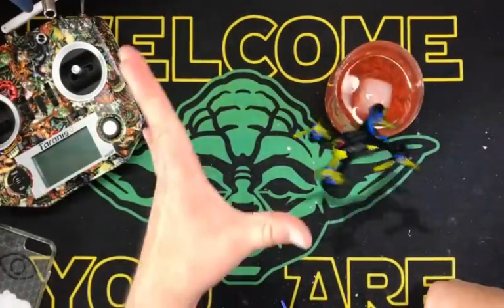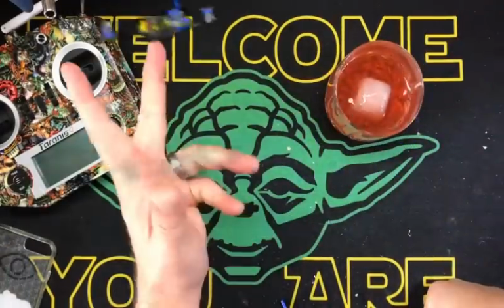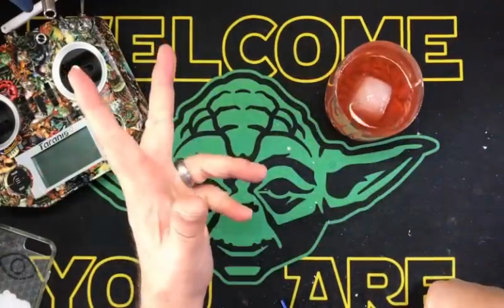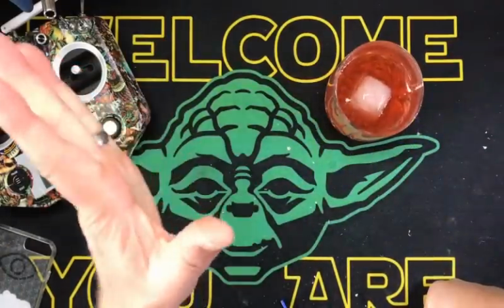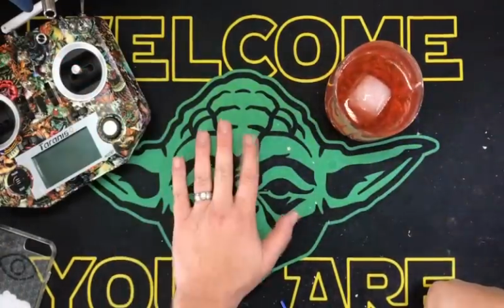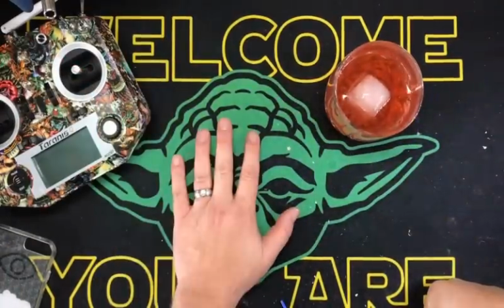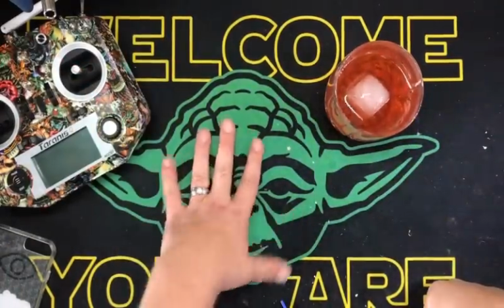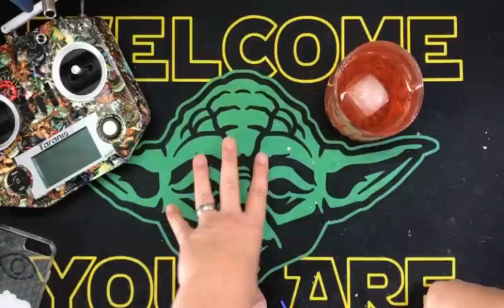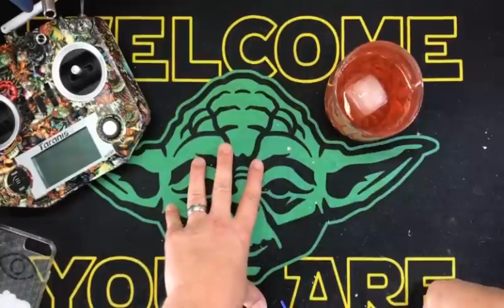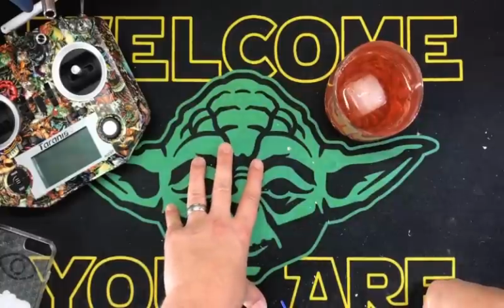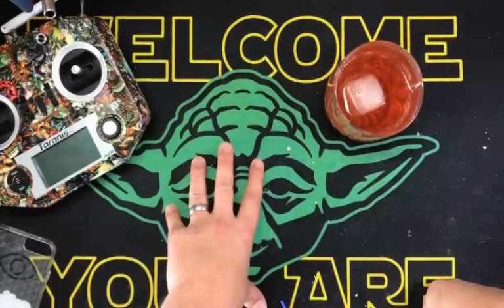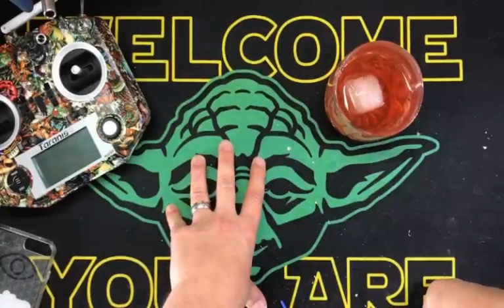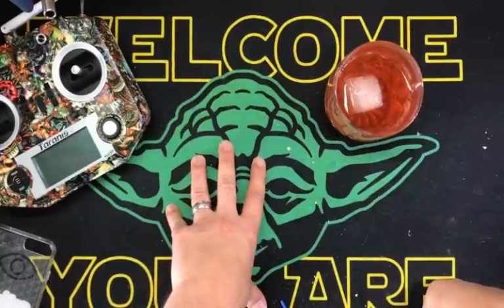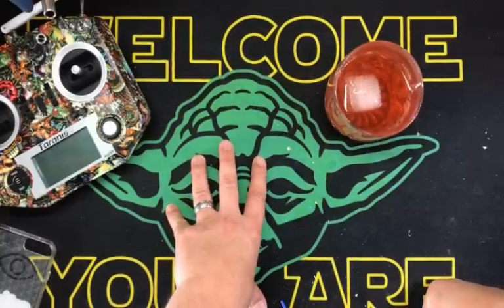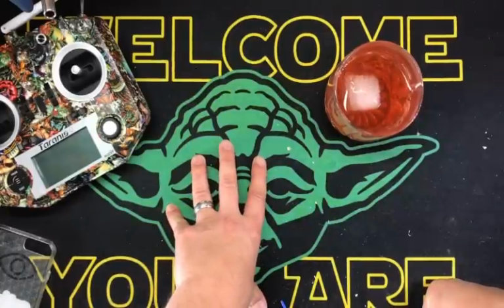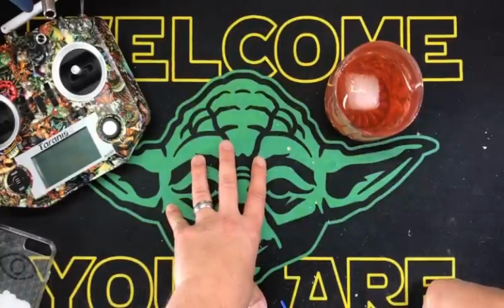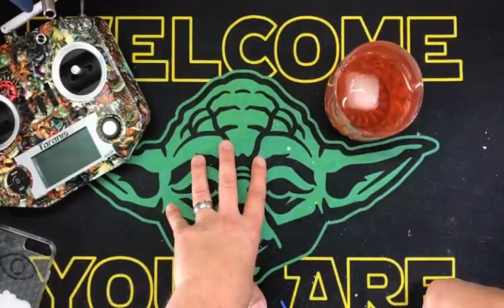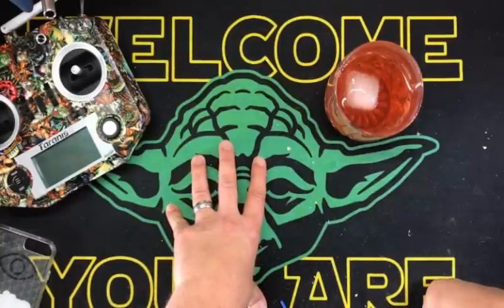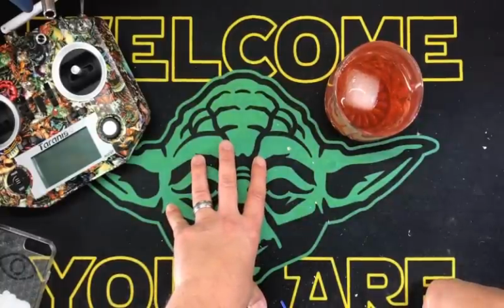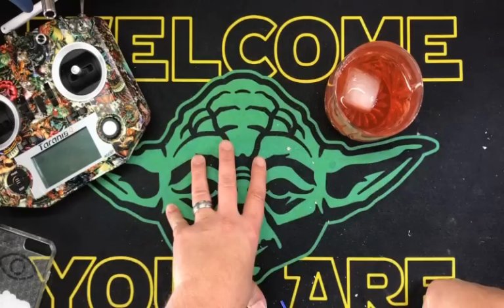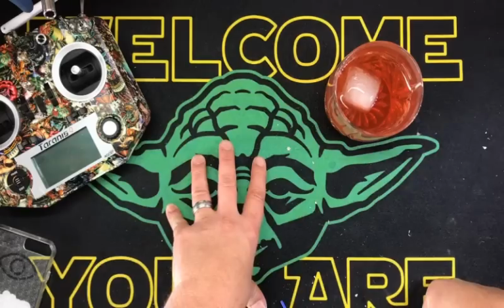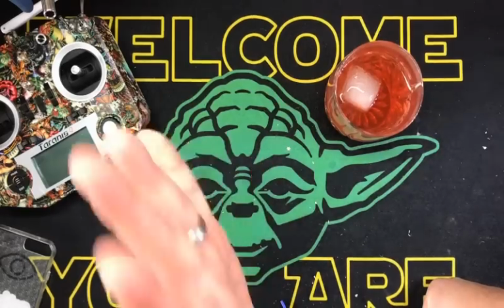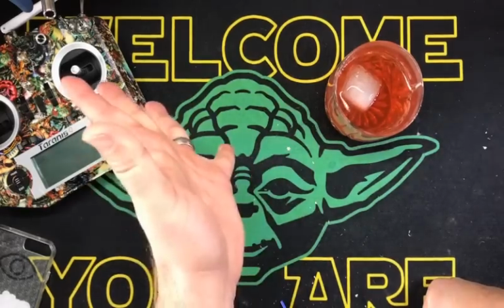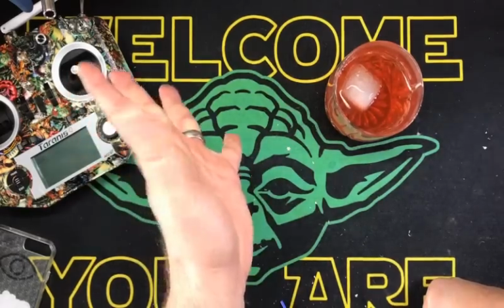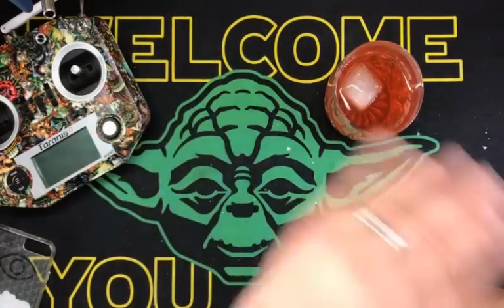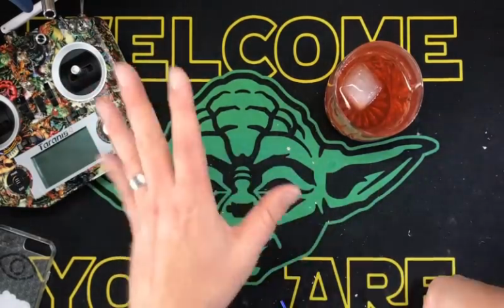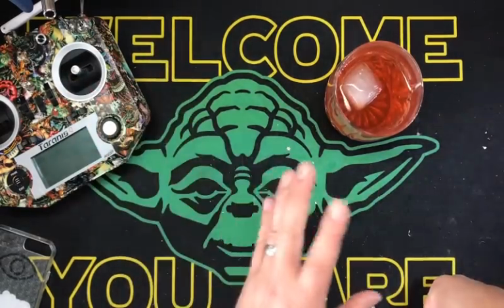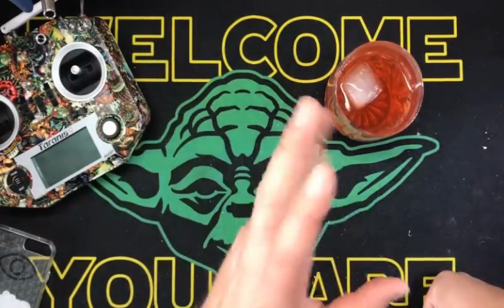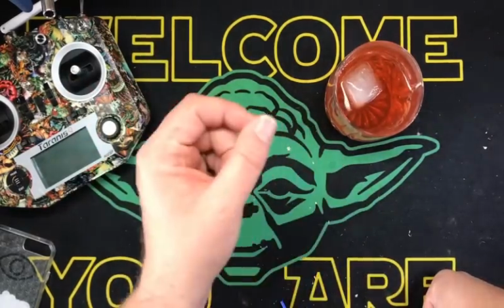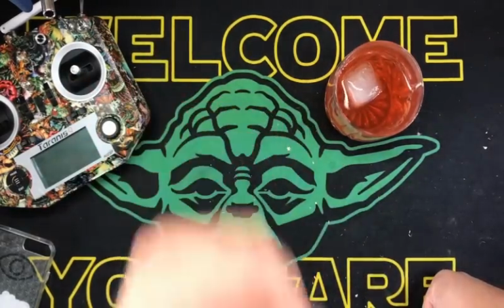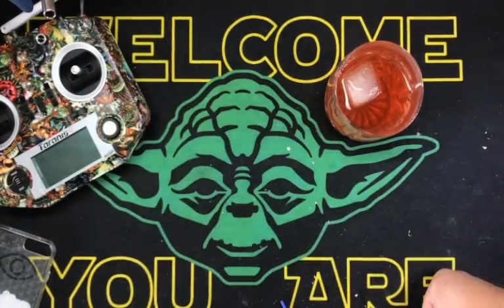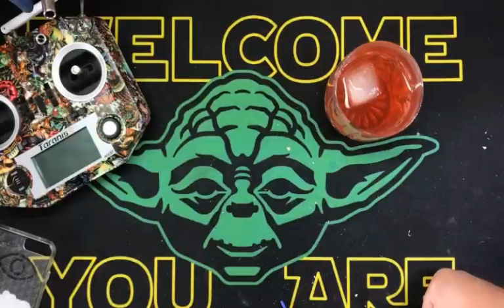BAM! Hey kids, welcome back. I'll tell you what, I am as excited as Bardwell on a pig farm with a Patreon account. I am just — you could not — this is awesome. I got a new flight controller today that I wanted to go over with you.